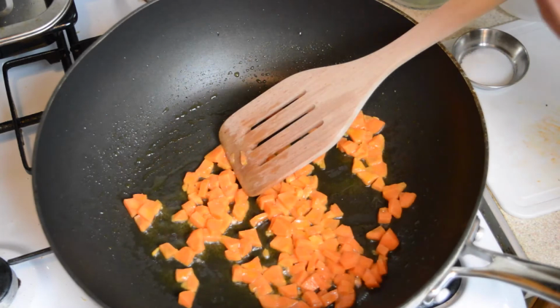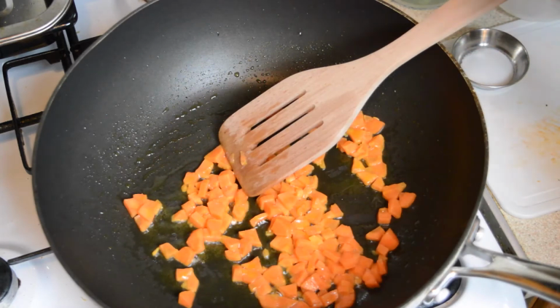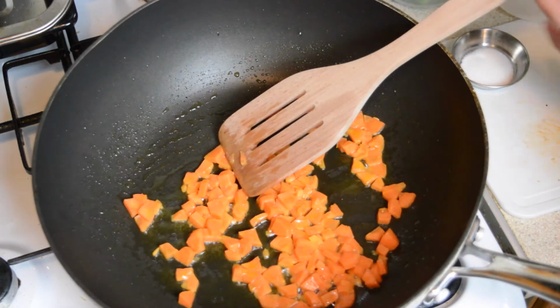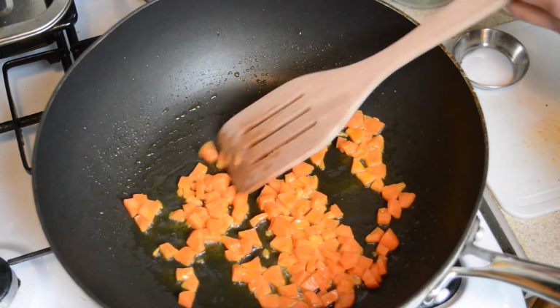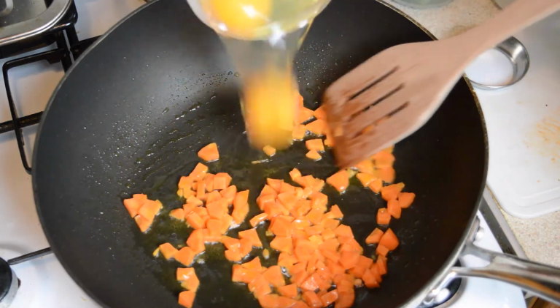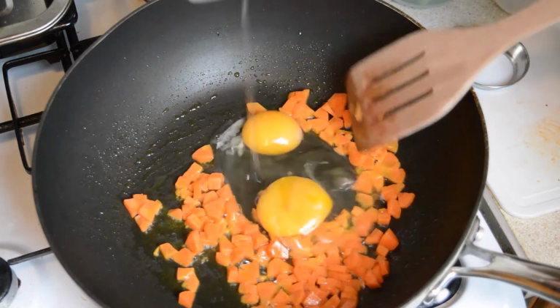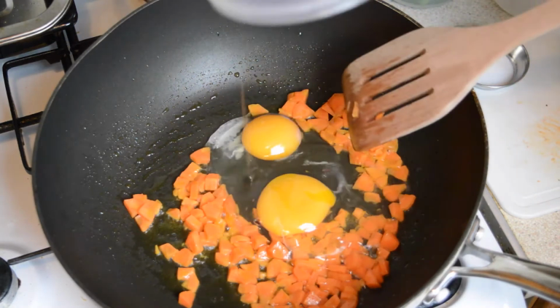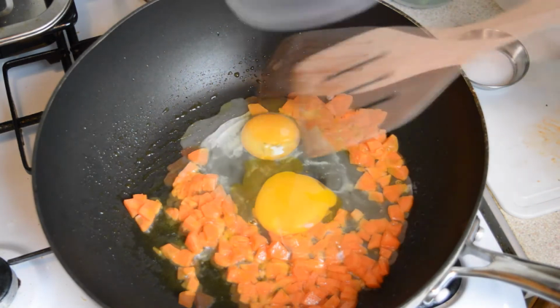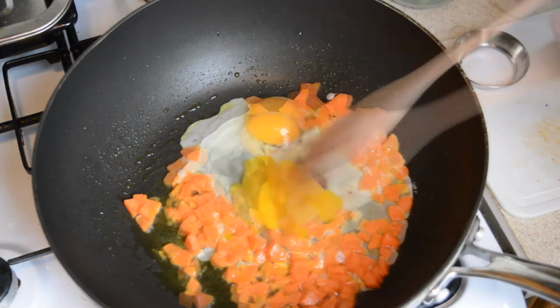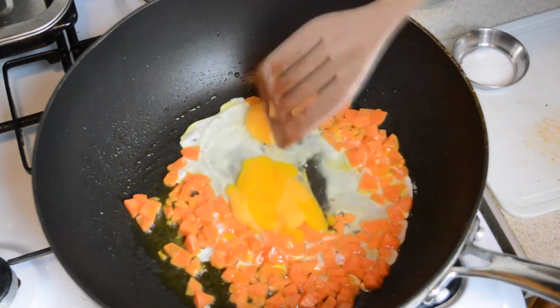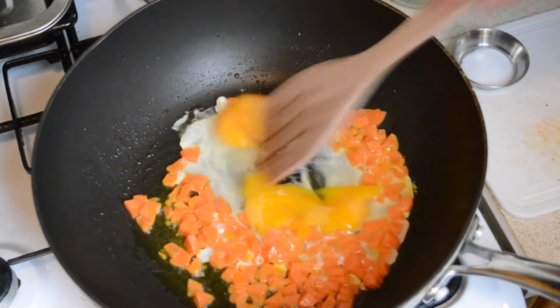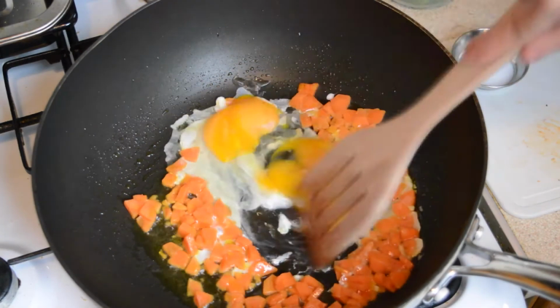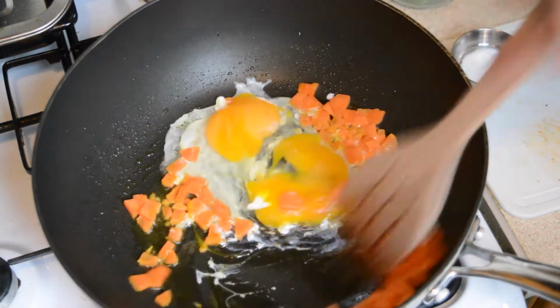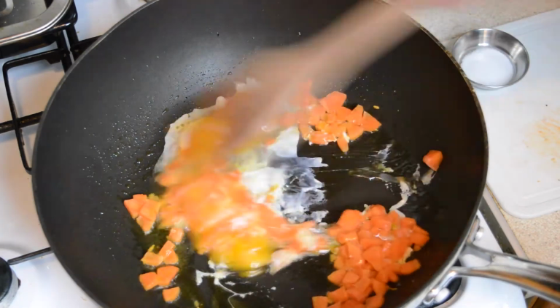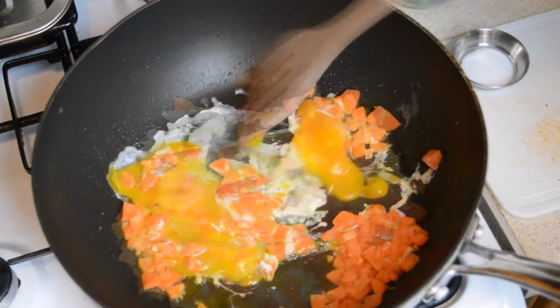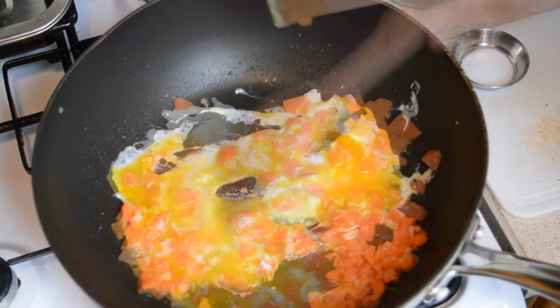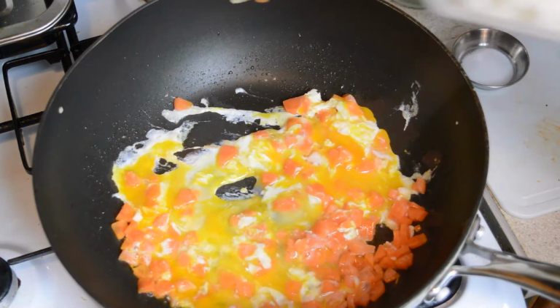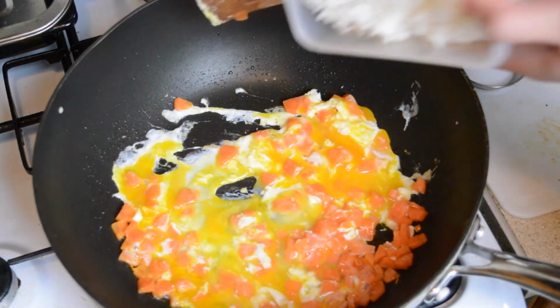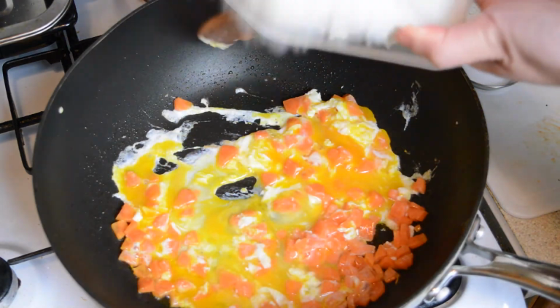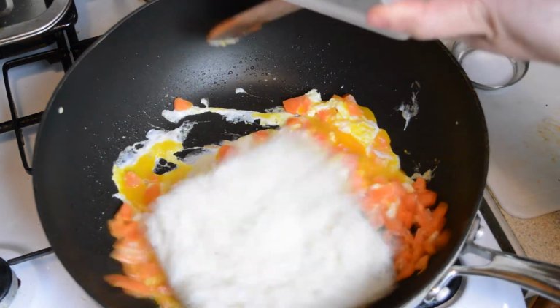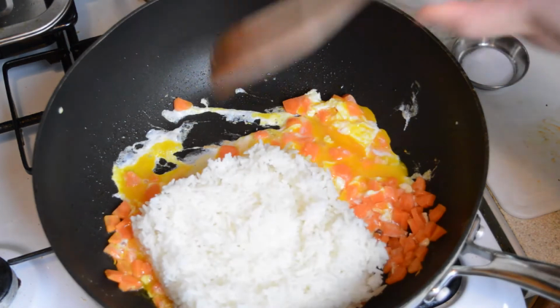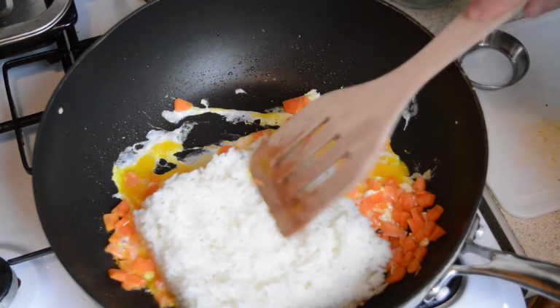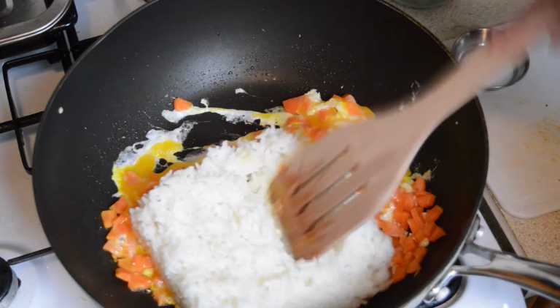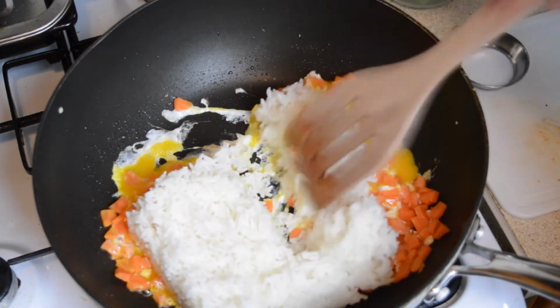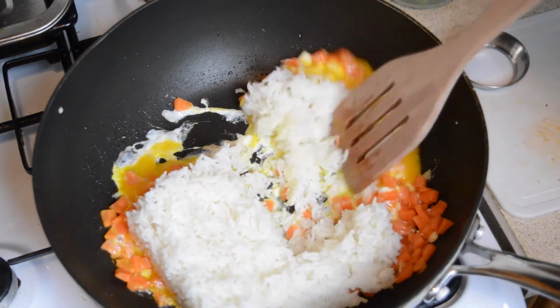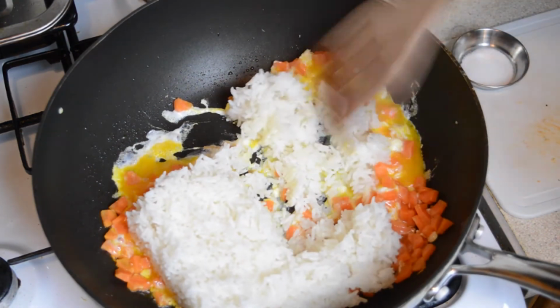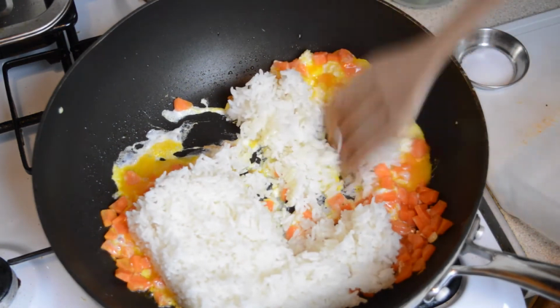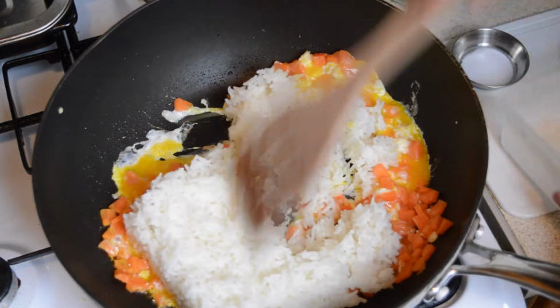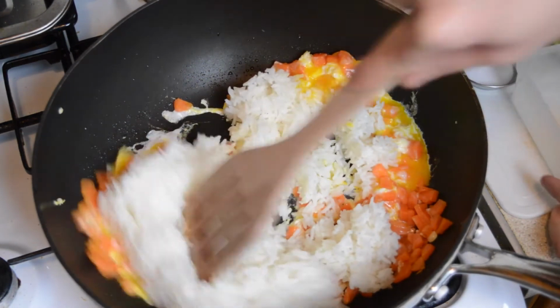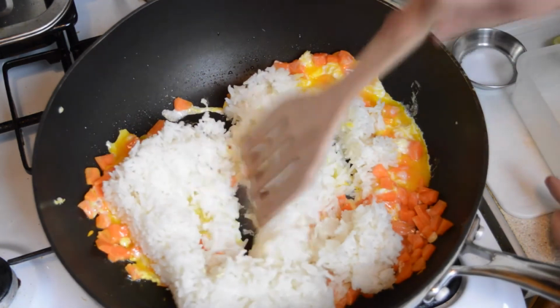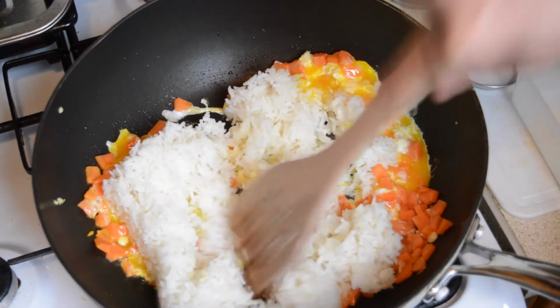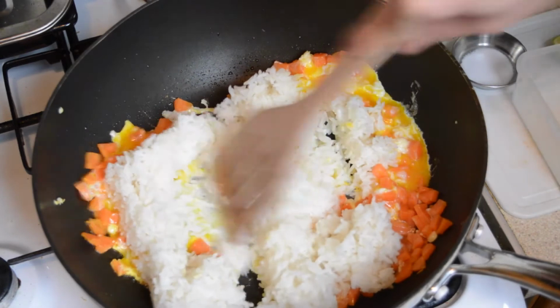Now add two eggs and briefly mix them with the carrots, and then add two cups of steamed jasmine rice which we've allowed to cool. Then break the rice up and mix it in so that the rice sticks to the egg.